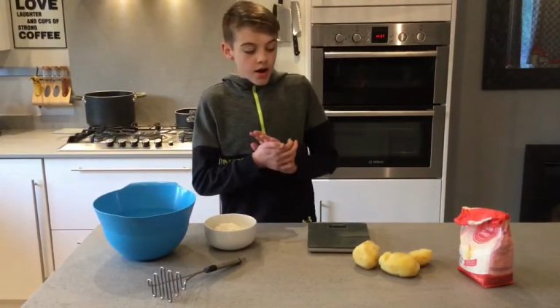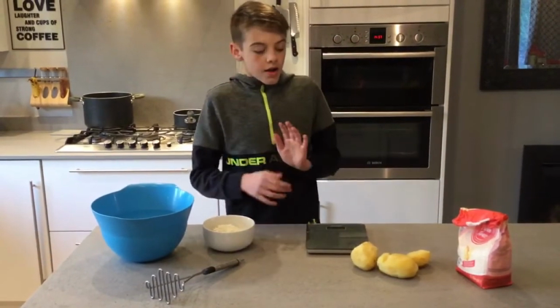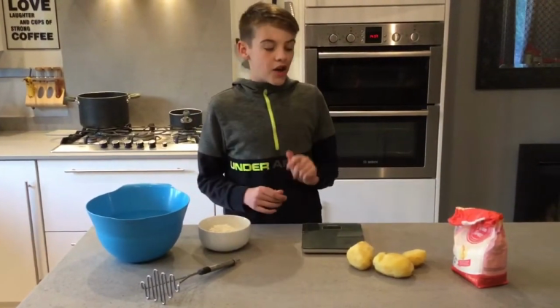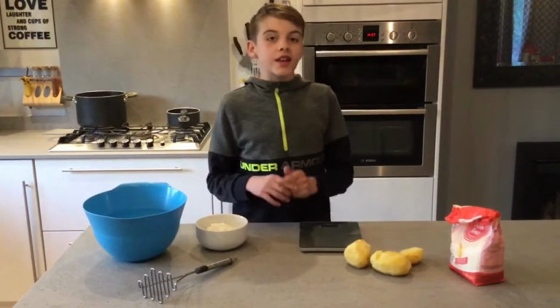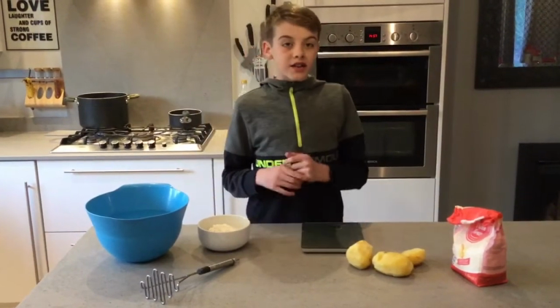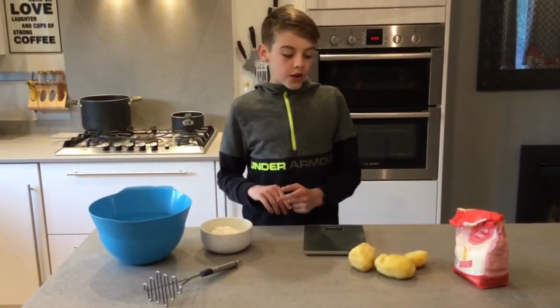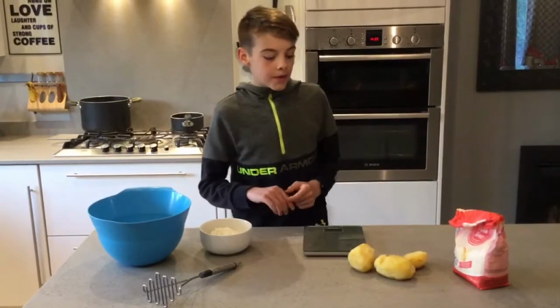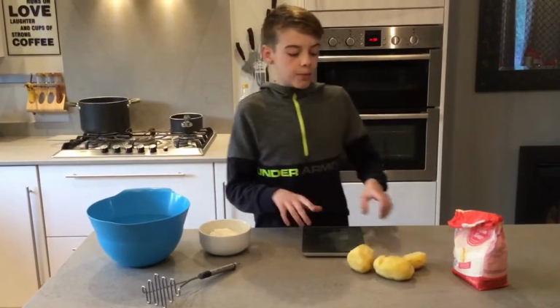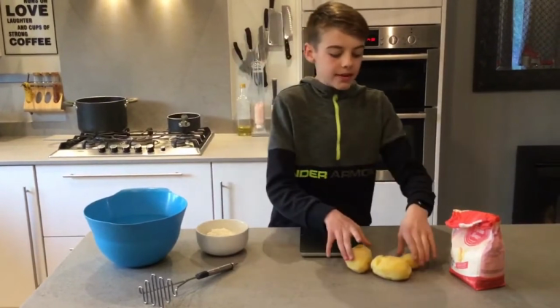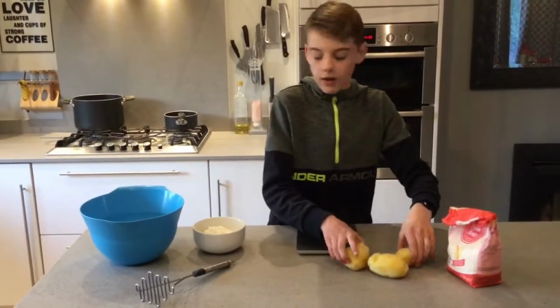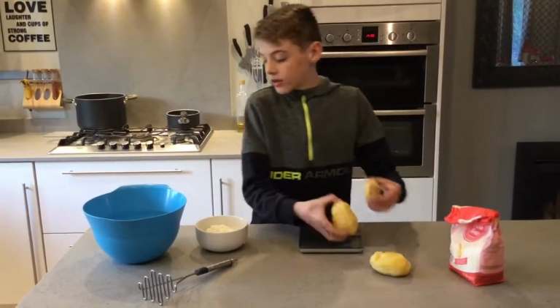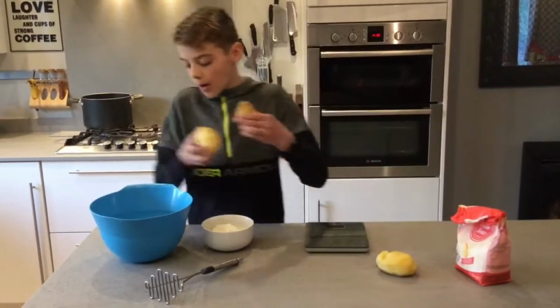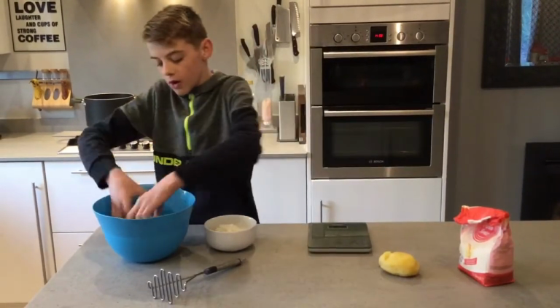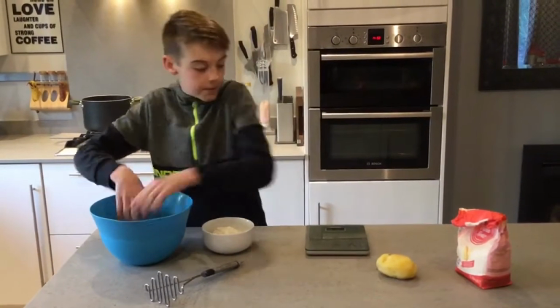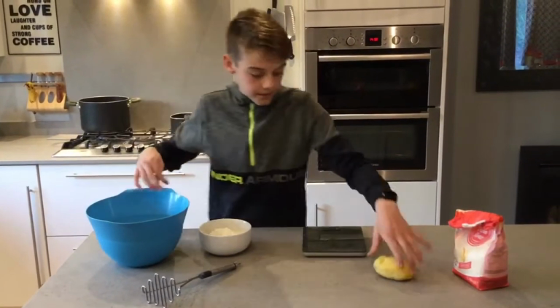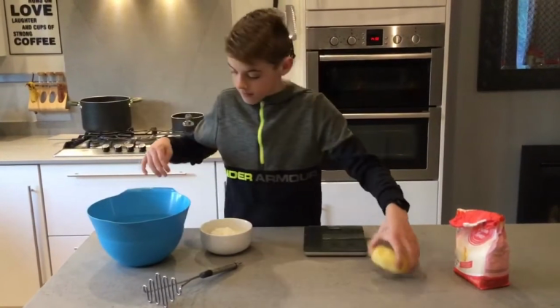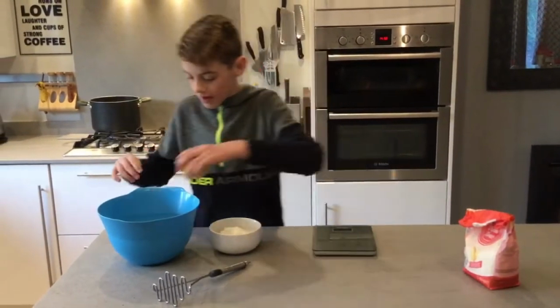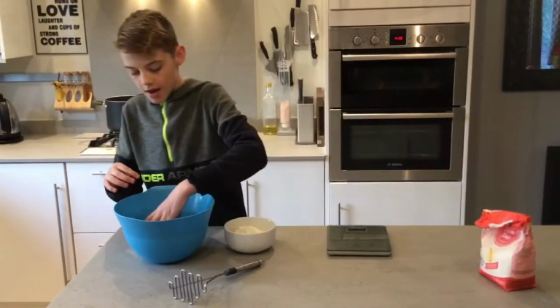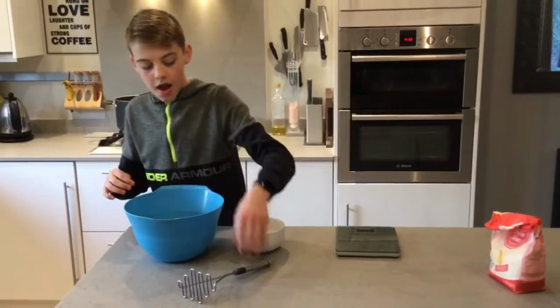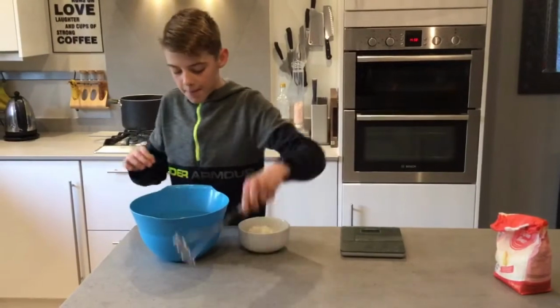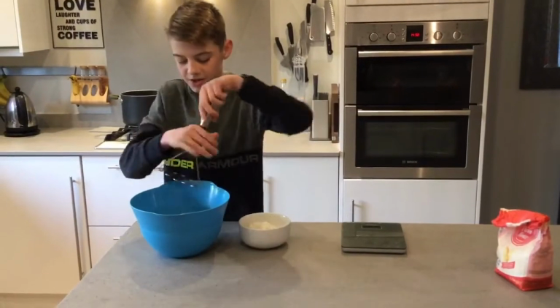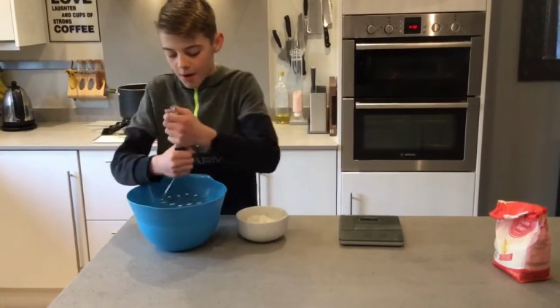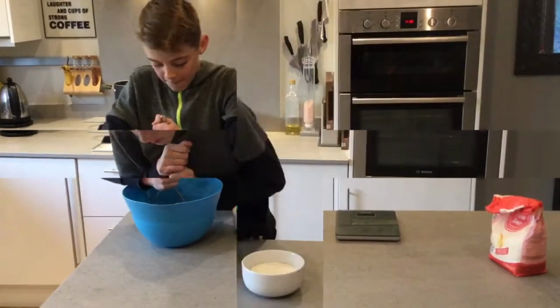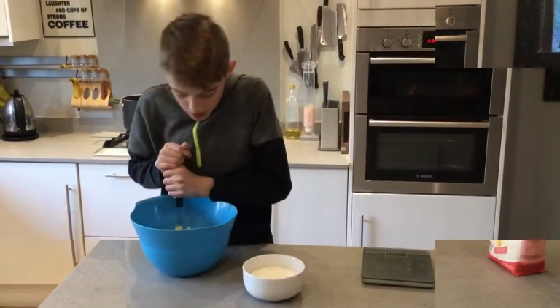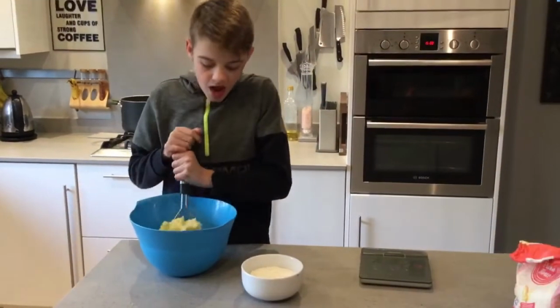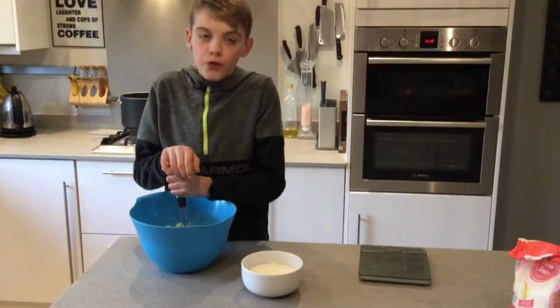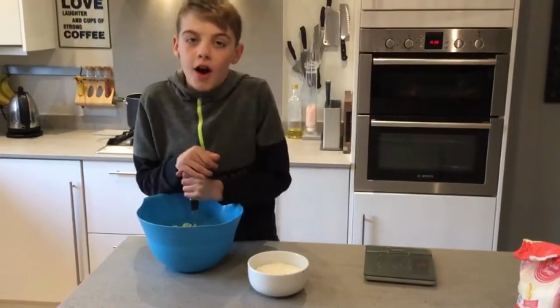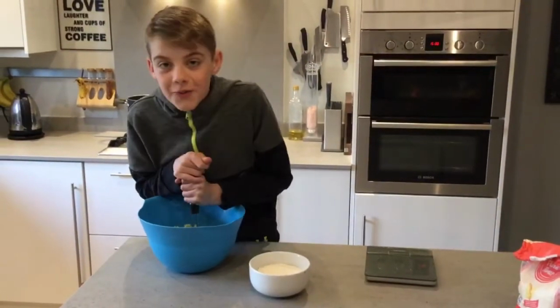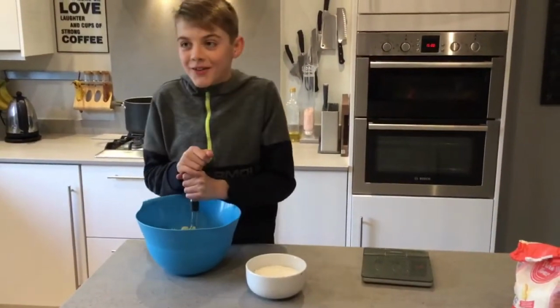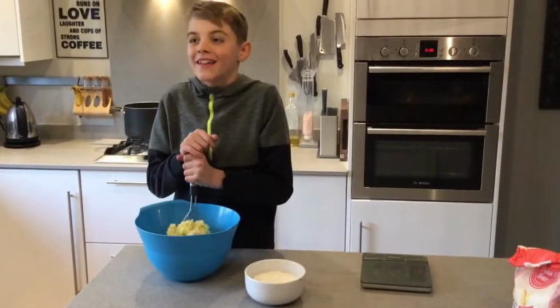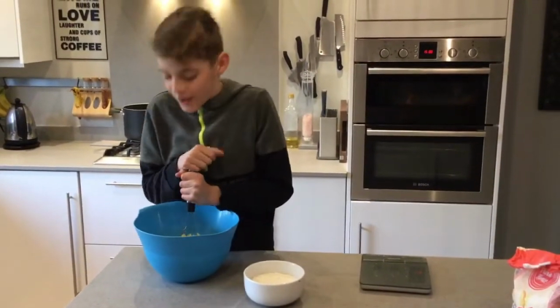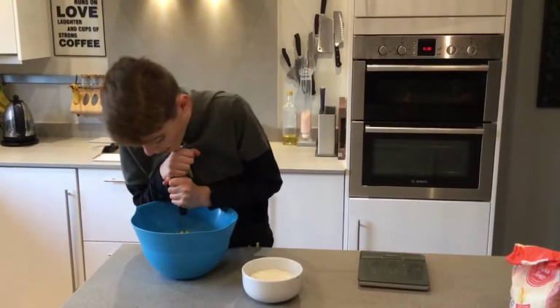The first thing you'll need to do is put the potatoes into a bowl and then mash them up. If you find it hard to mash, you can get an adult to help.